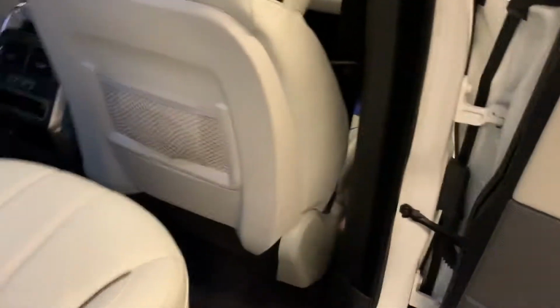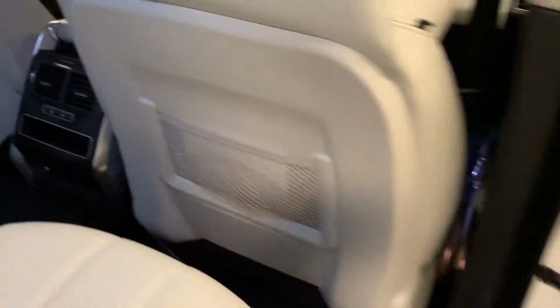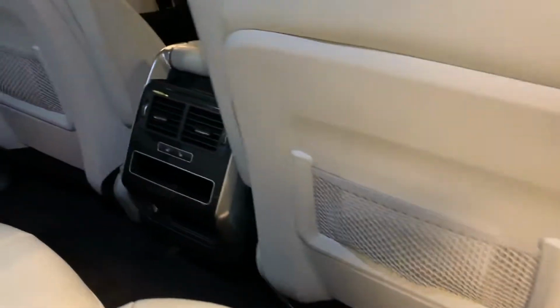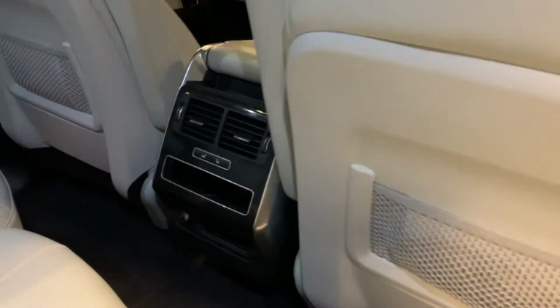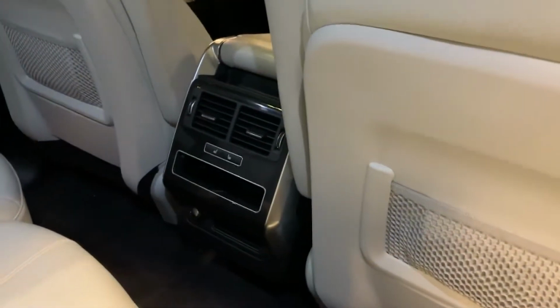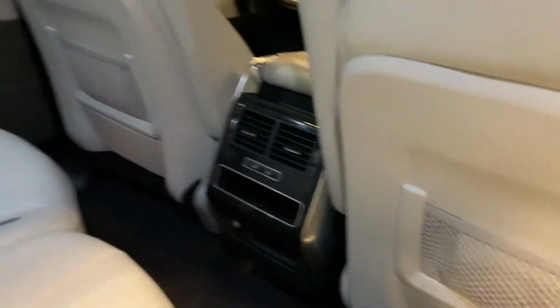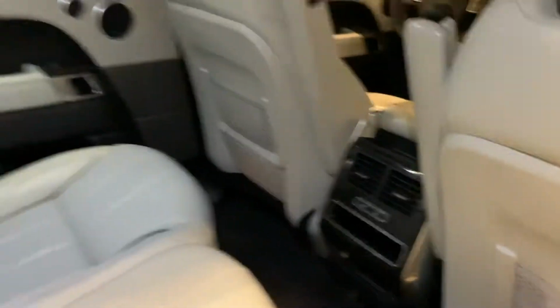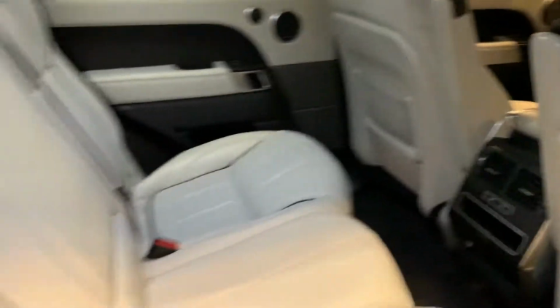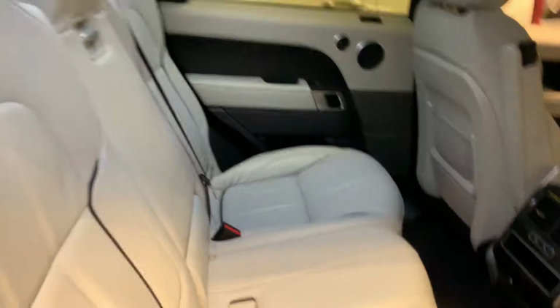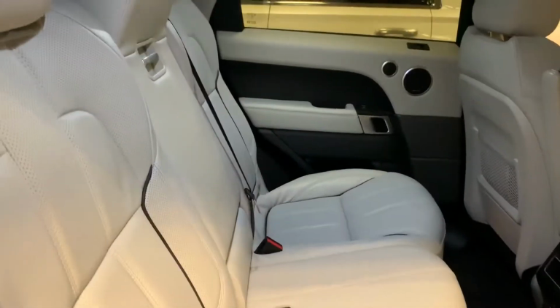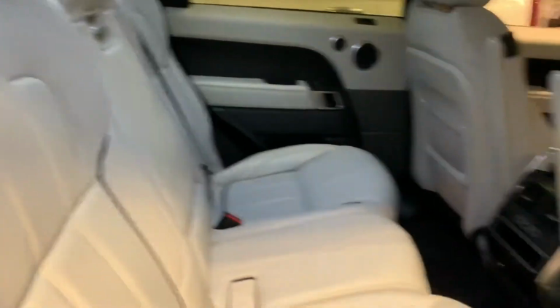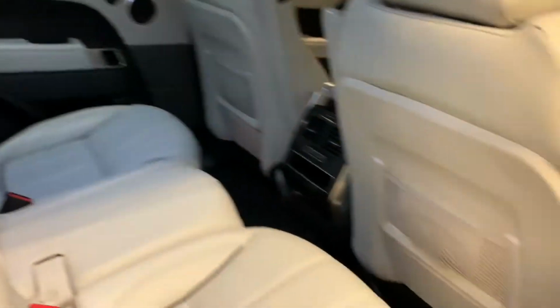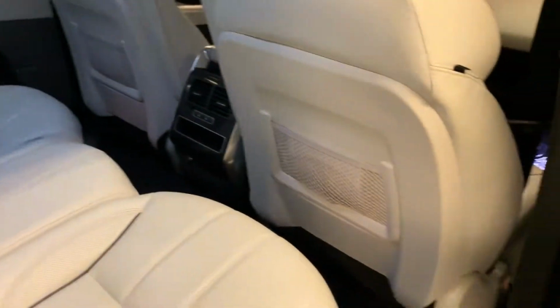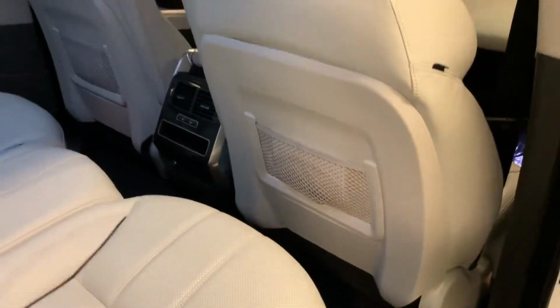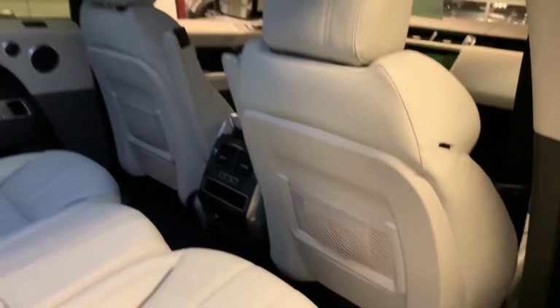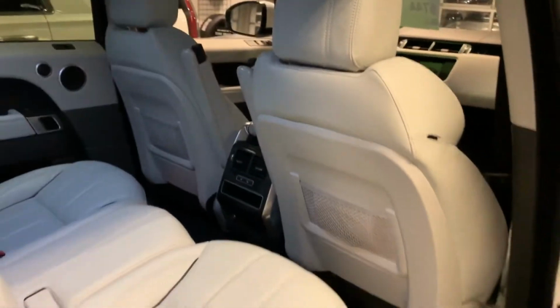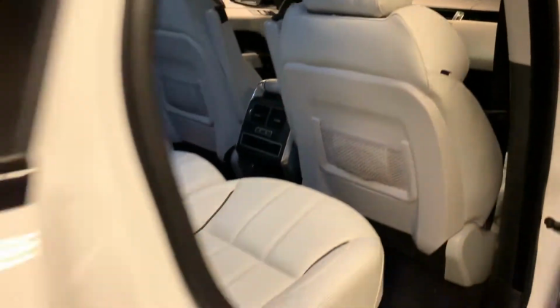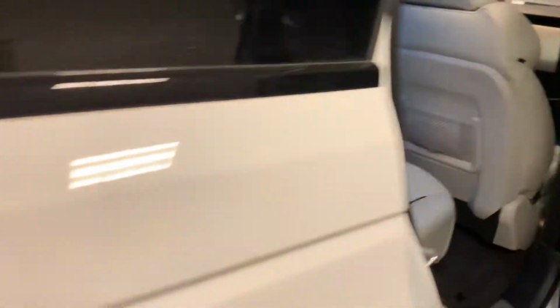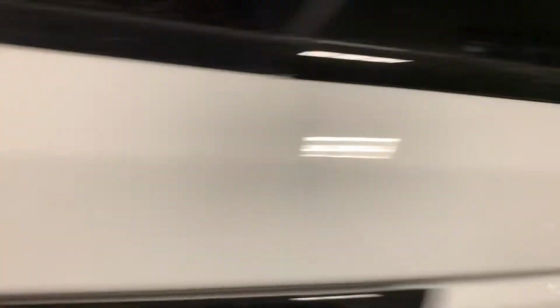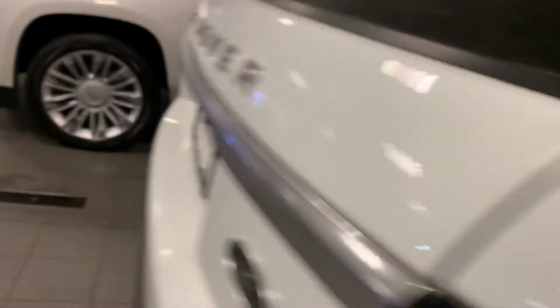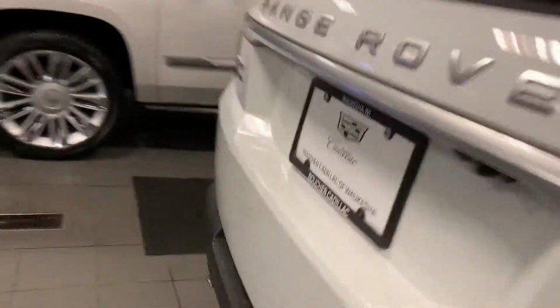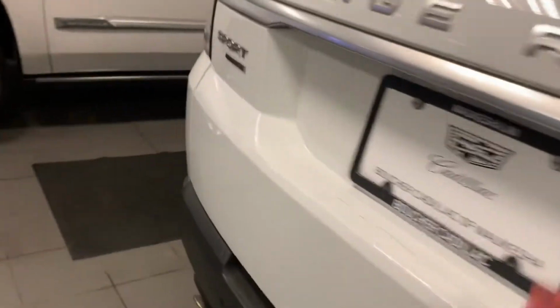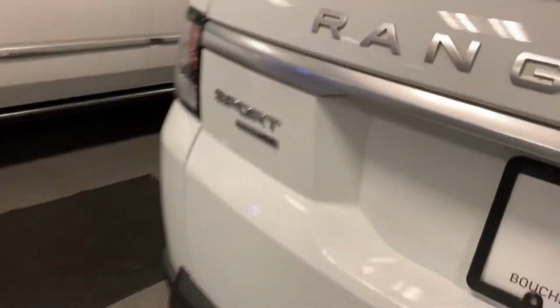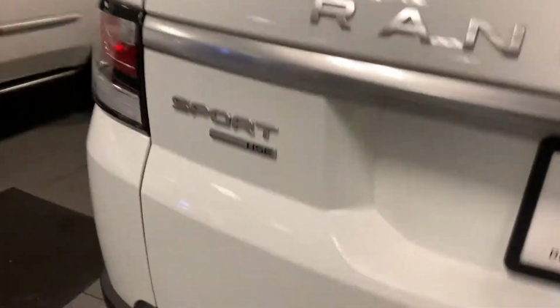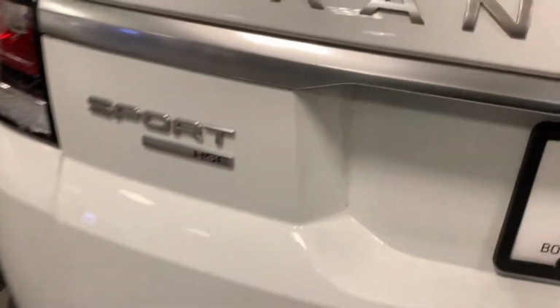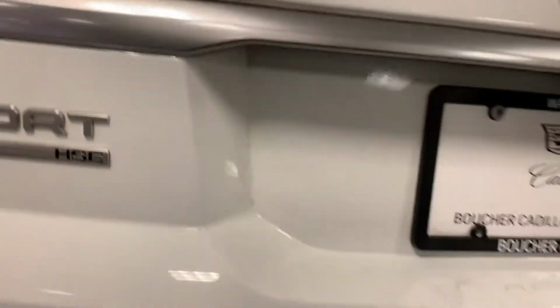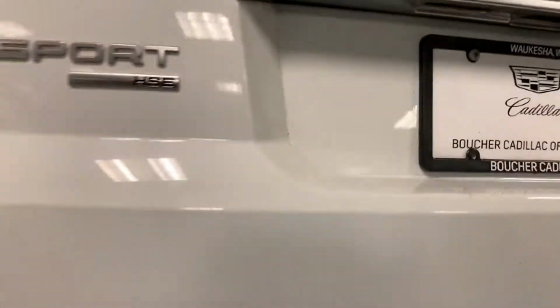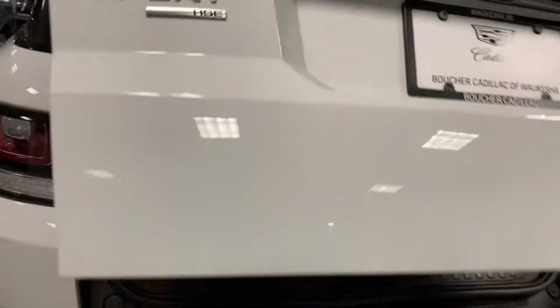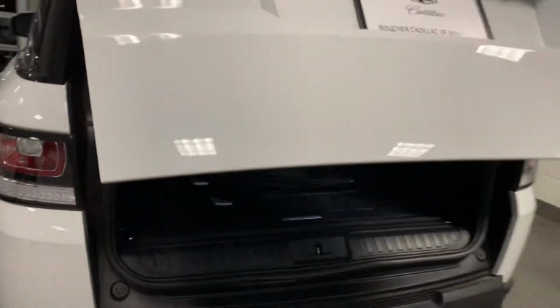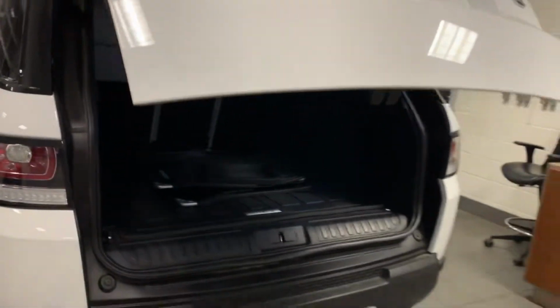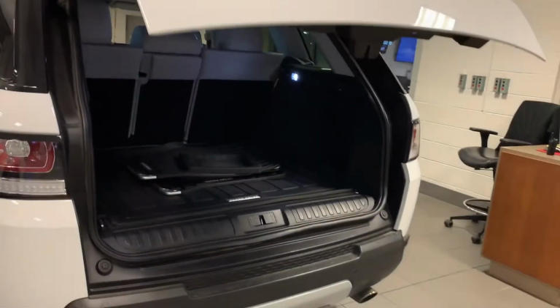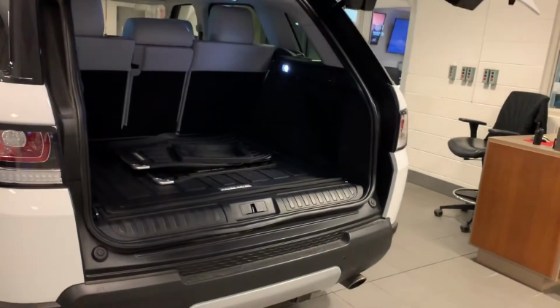Heated rear seats as well, and they also fold flat. This is an HSC.